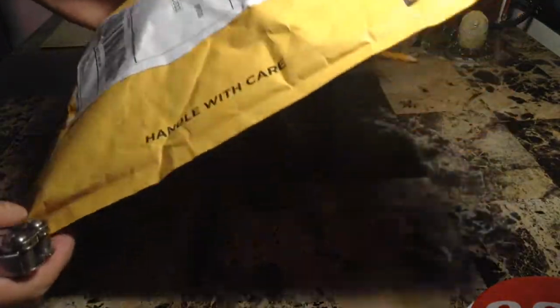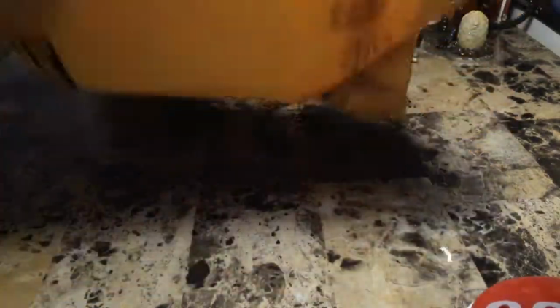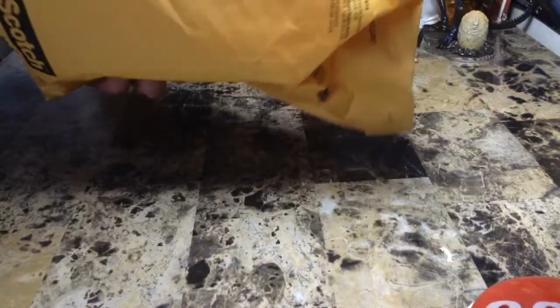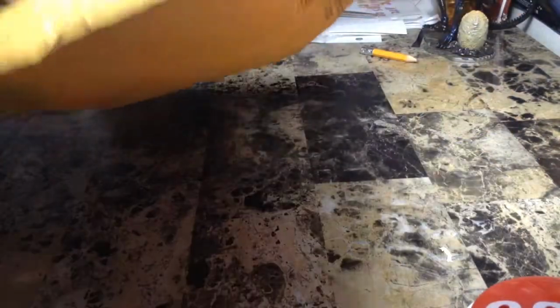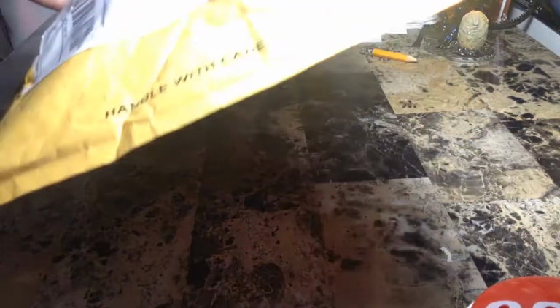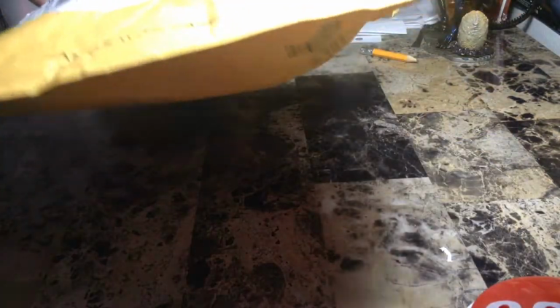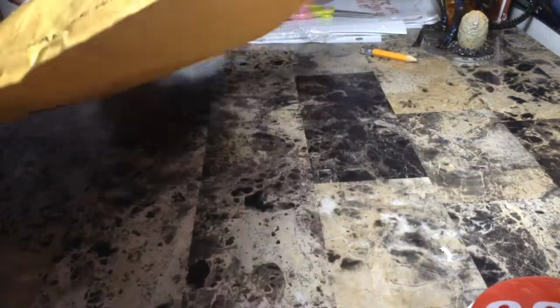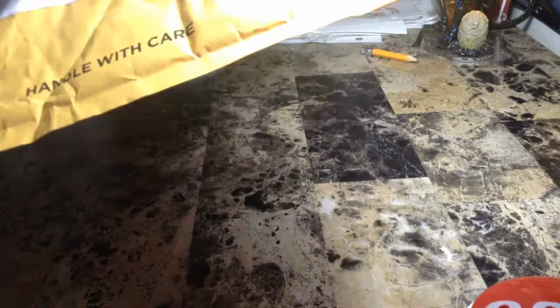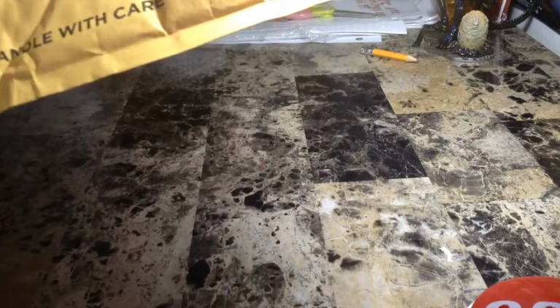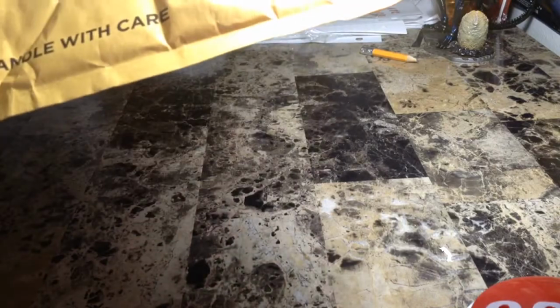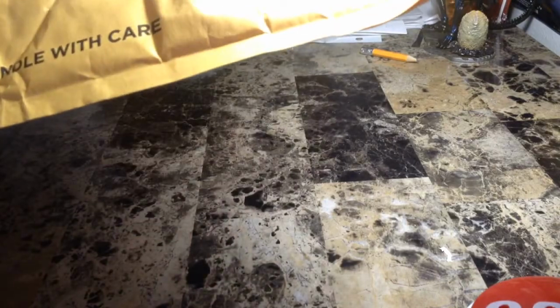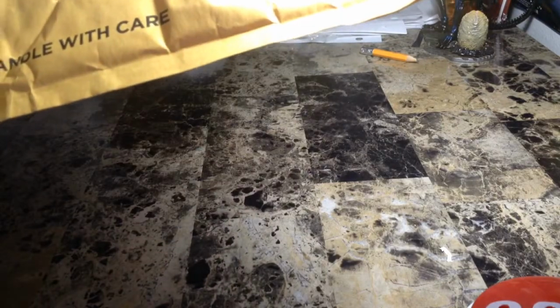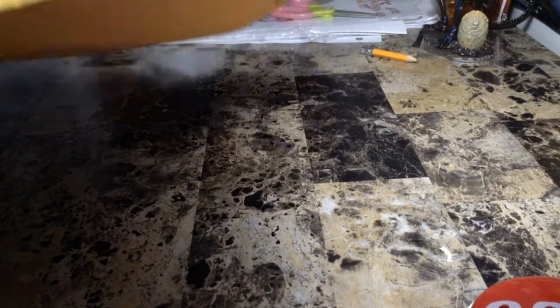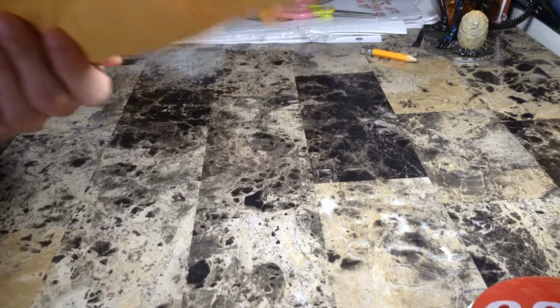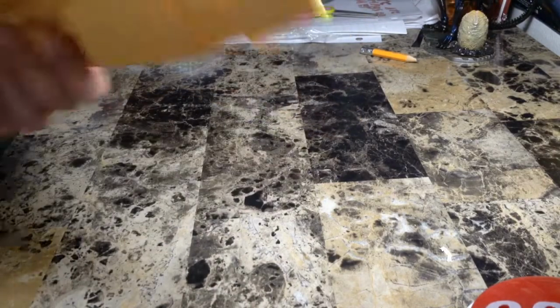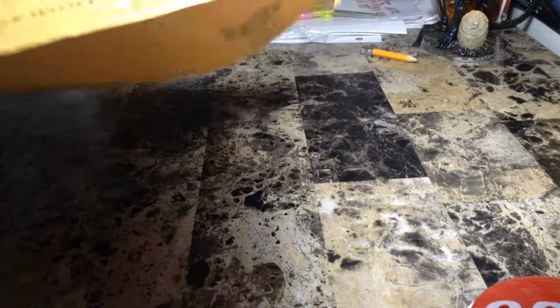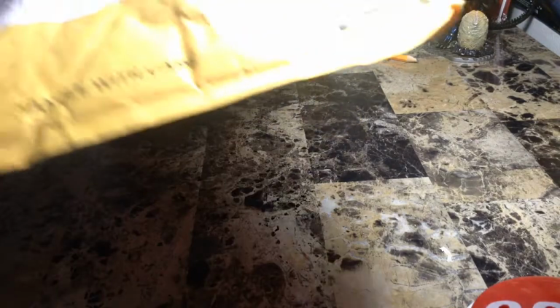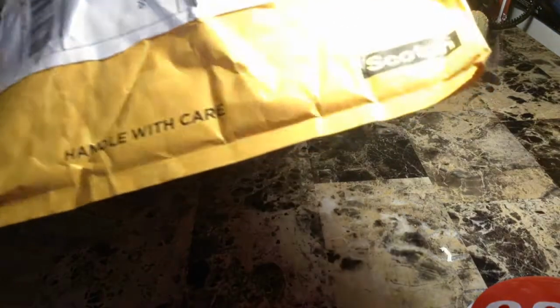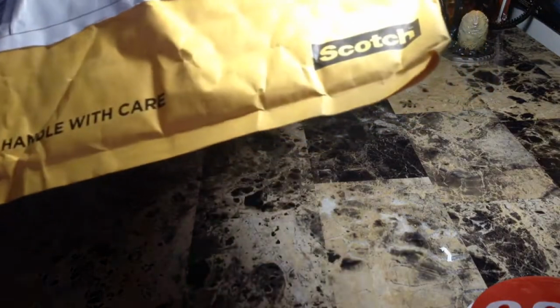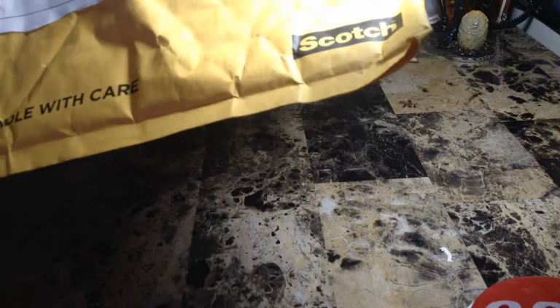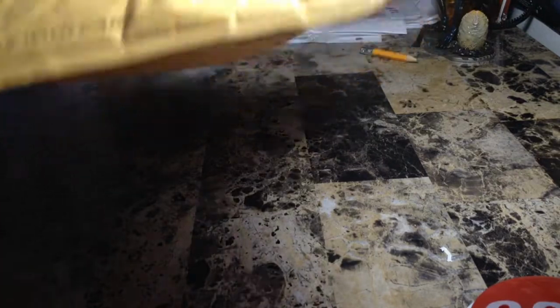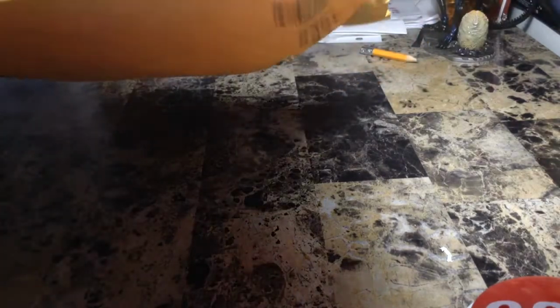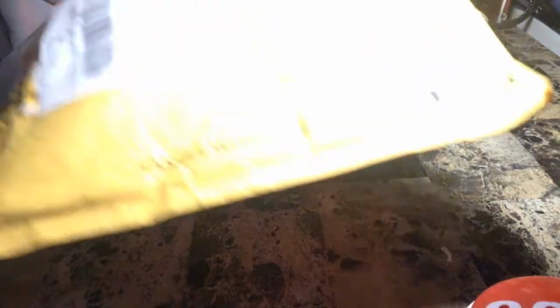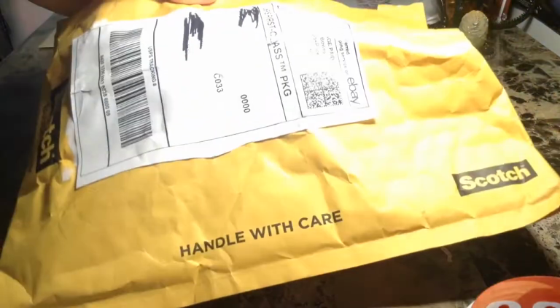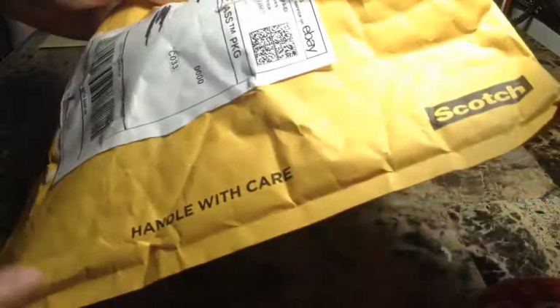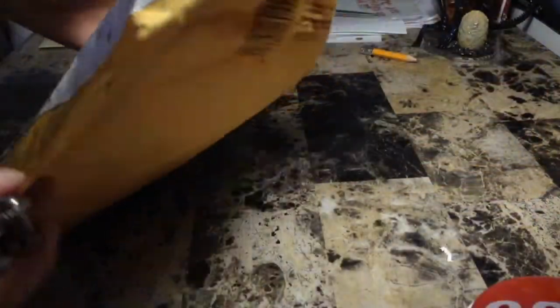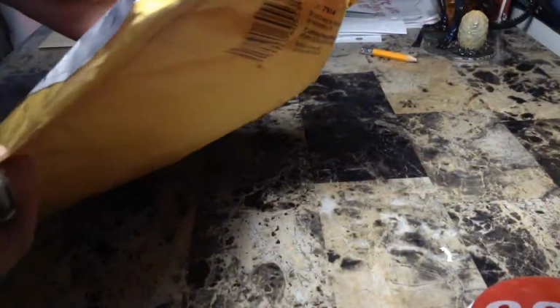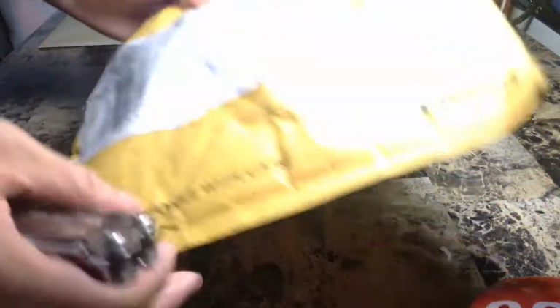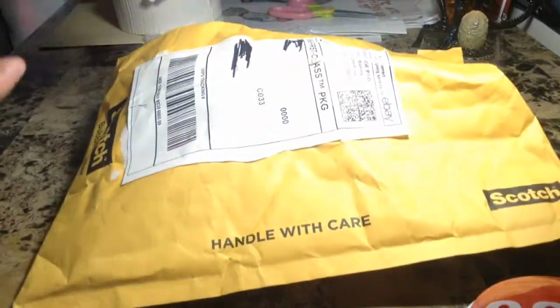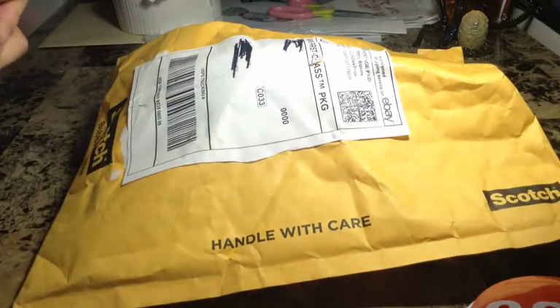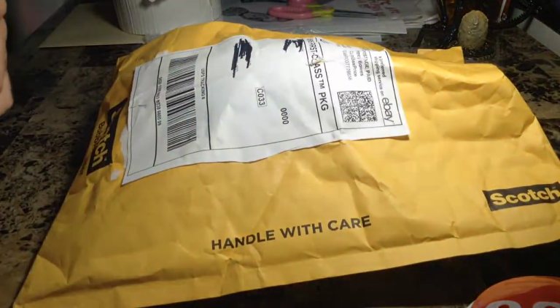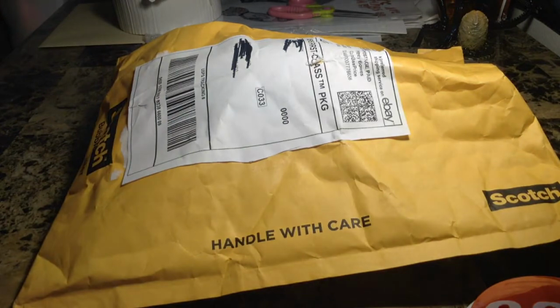This unboxing came from all the way from Georgia. It's not from the same buyer like the last time, but it's from Georgia again.